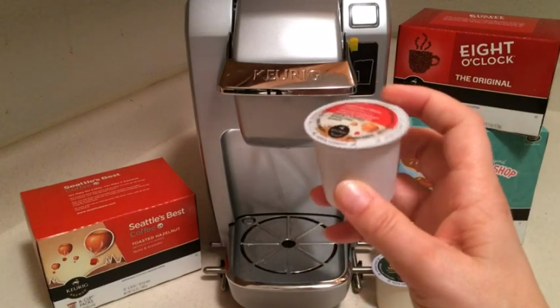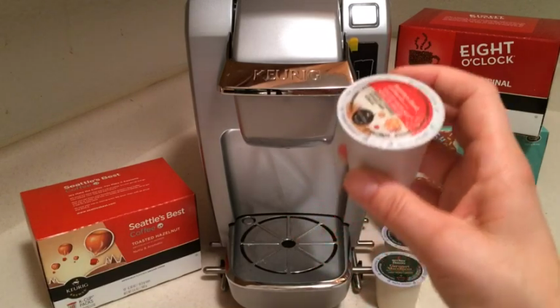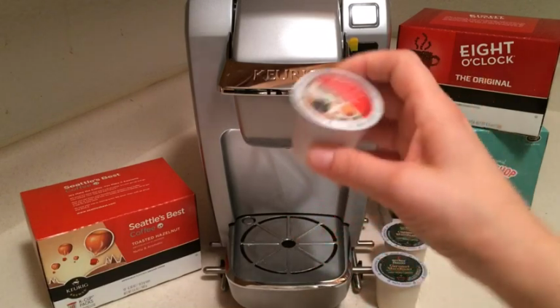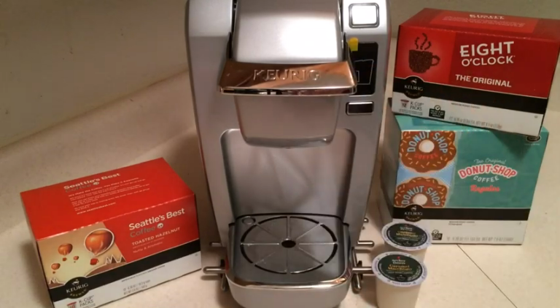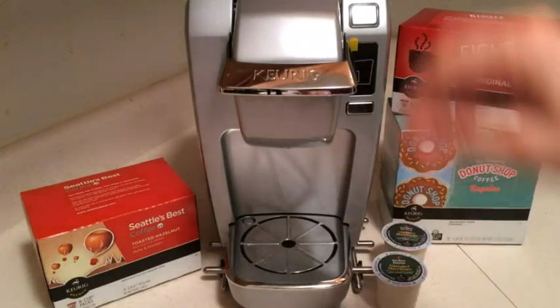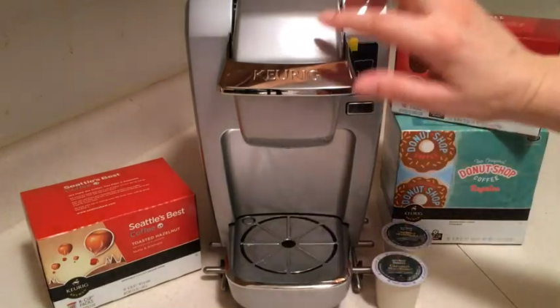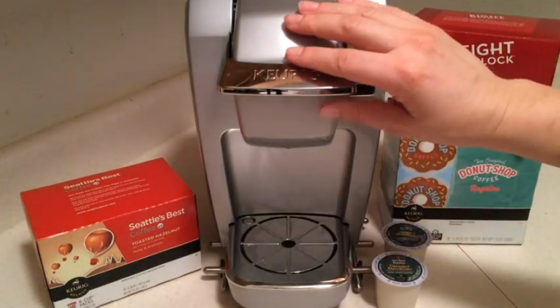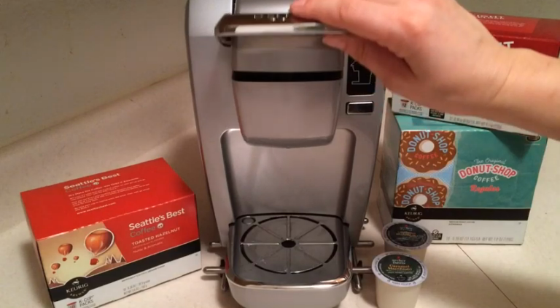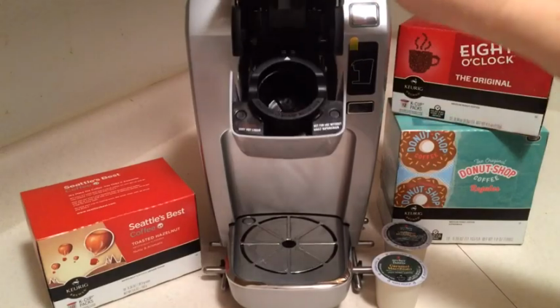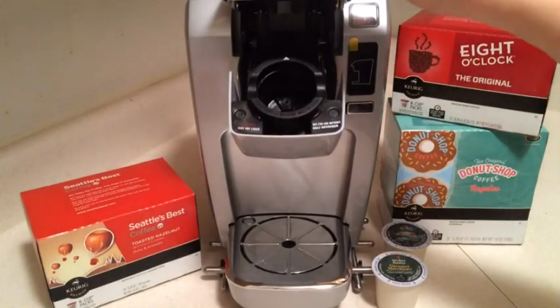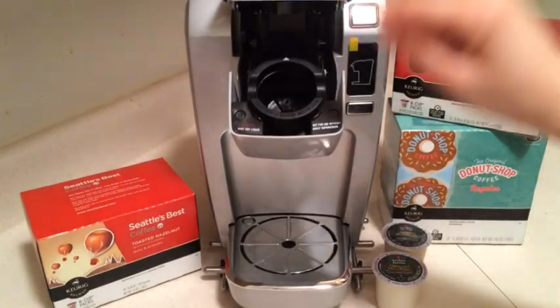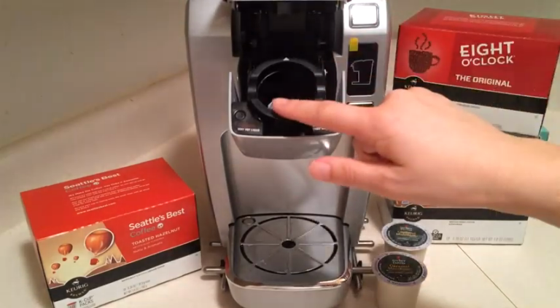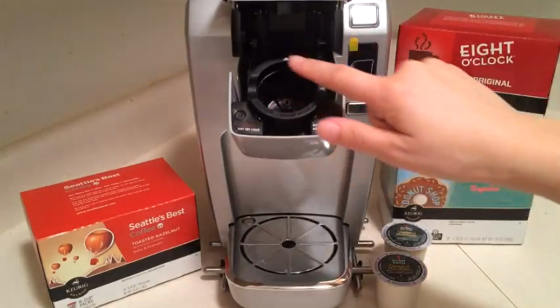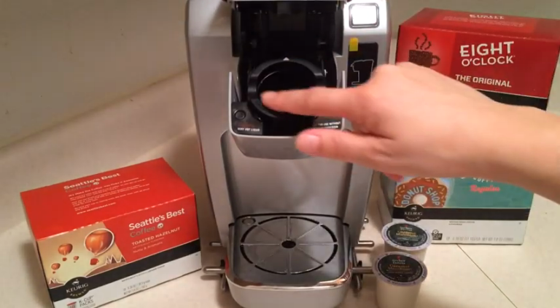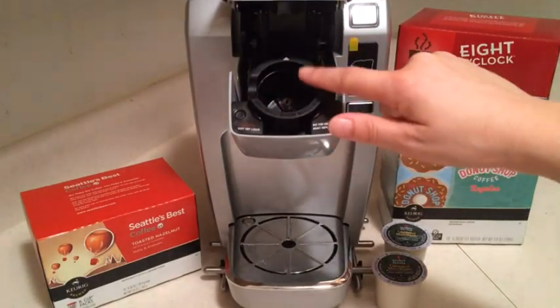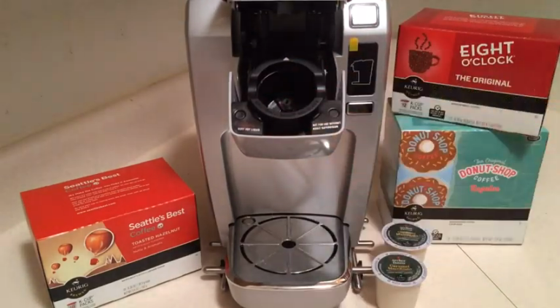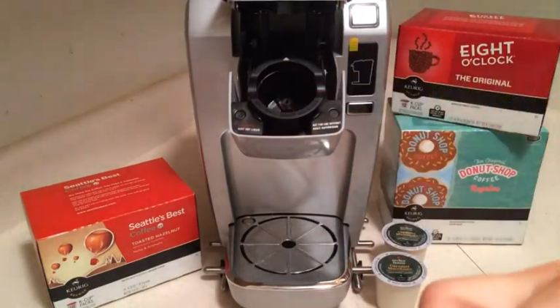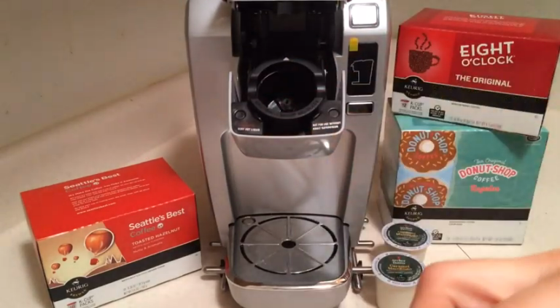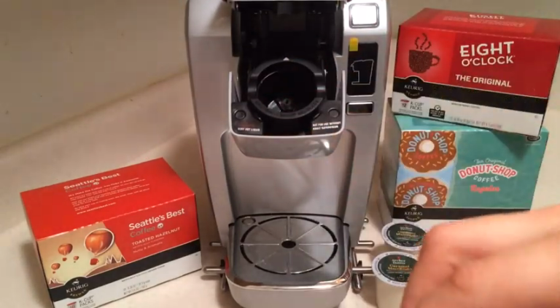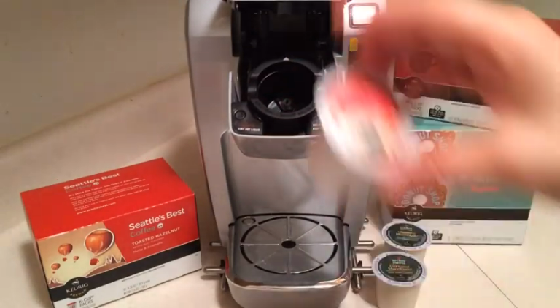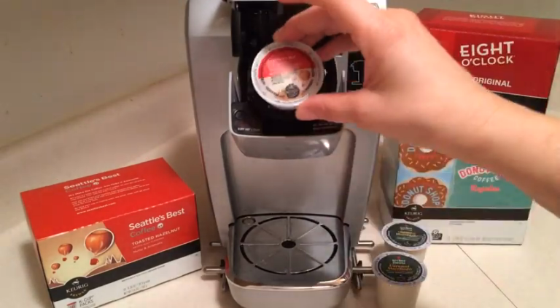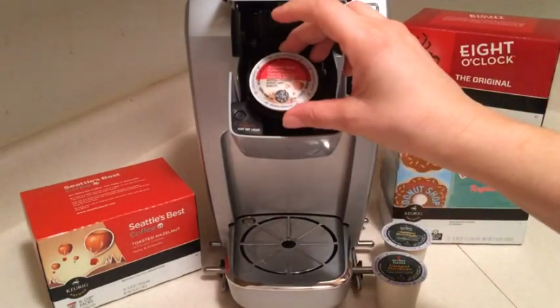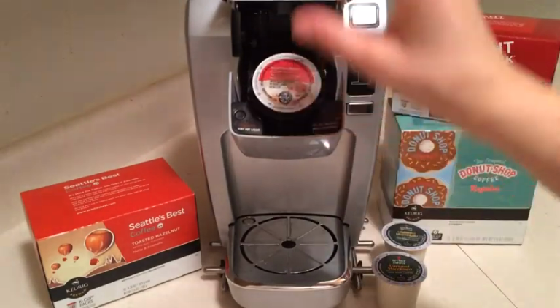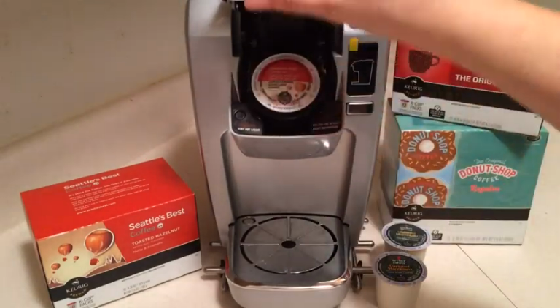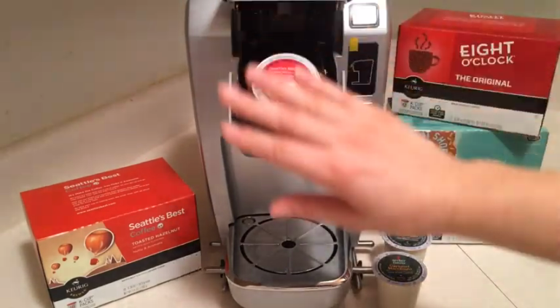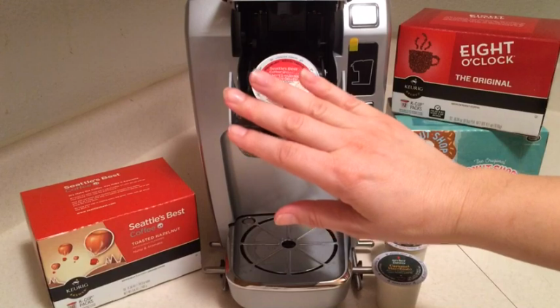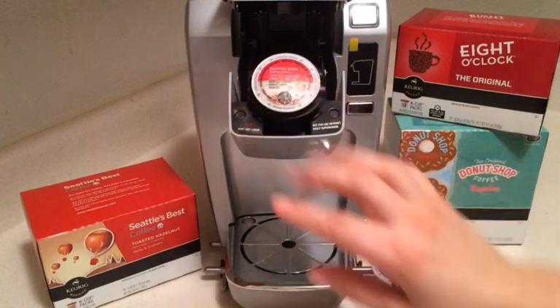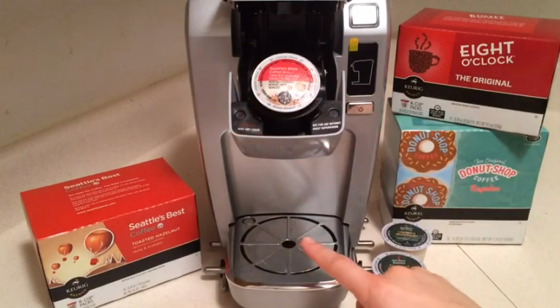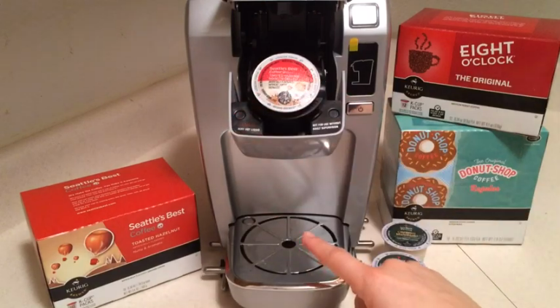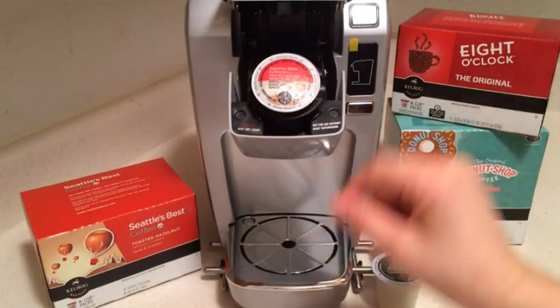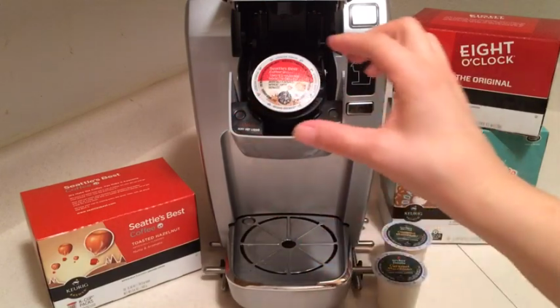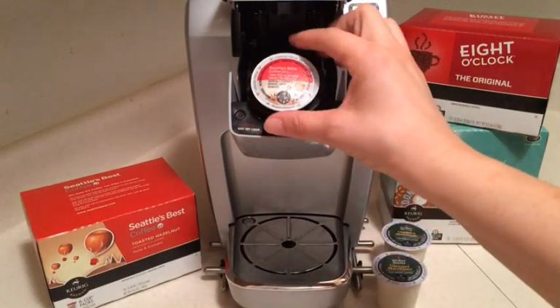The K-cup fits right inside the cup holder. You place it in, pull down the lid, and then brew your cup of coffee.